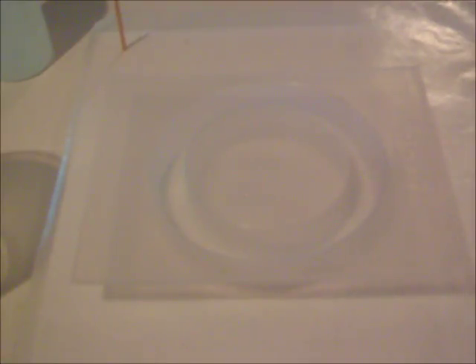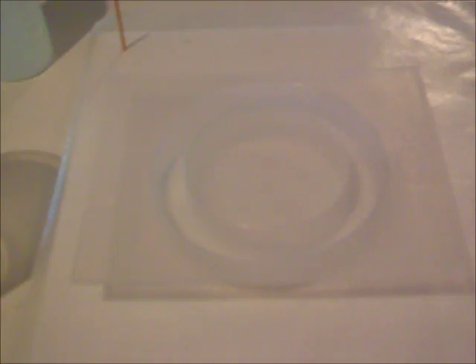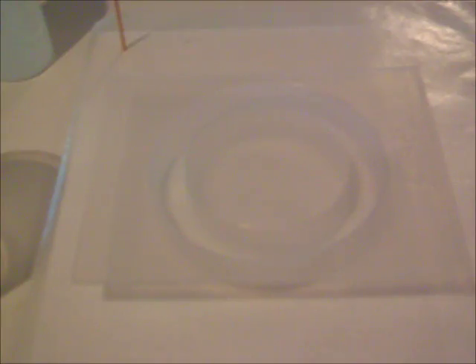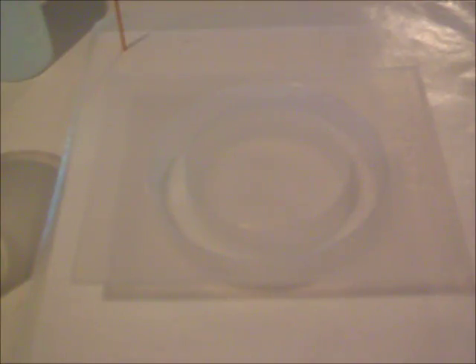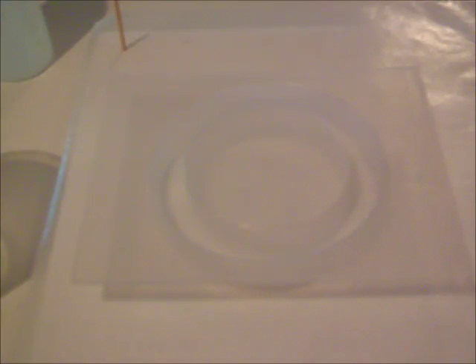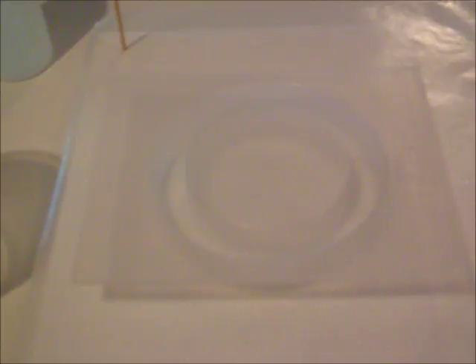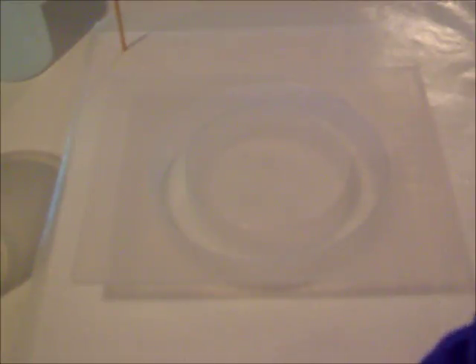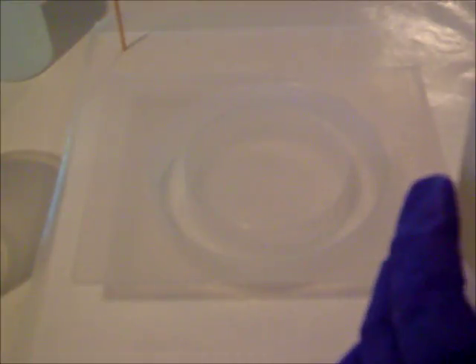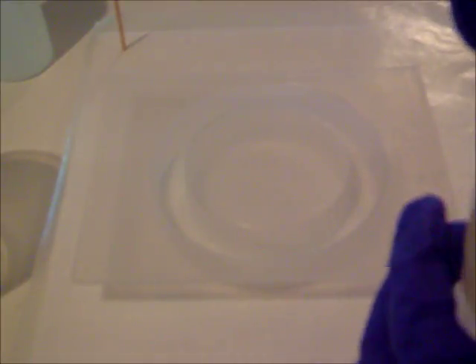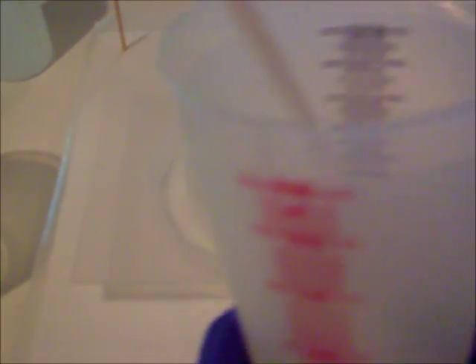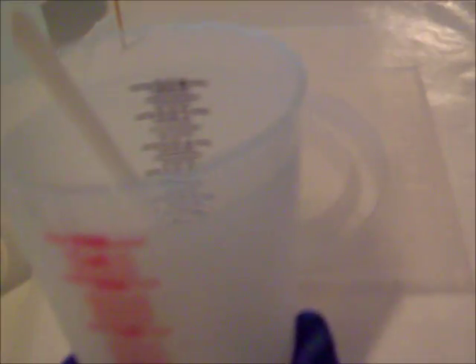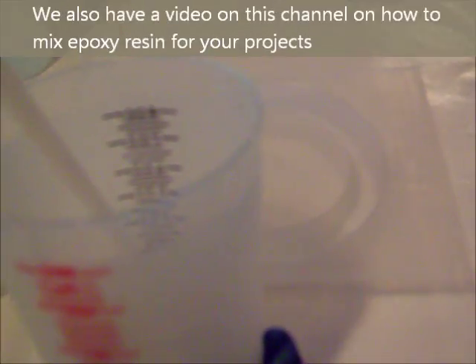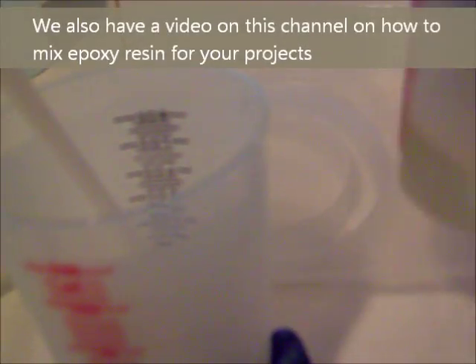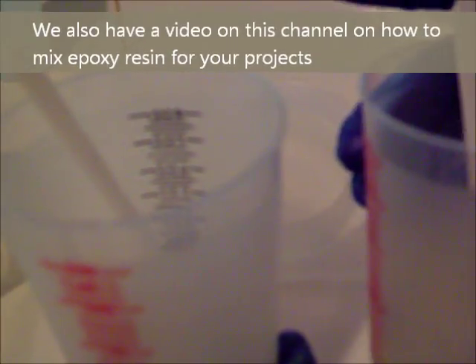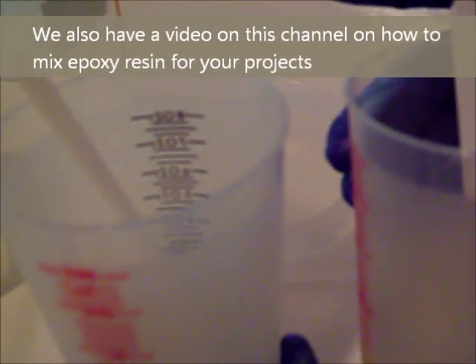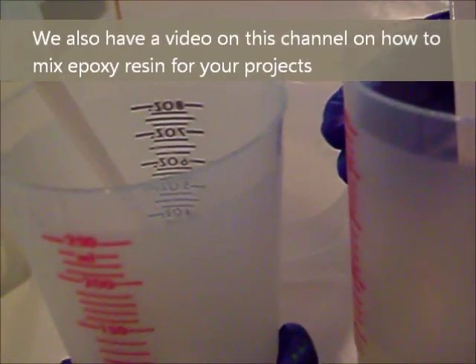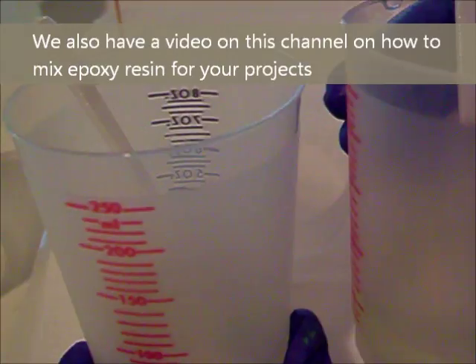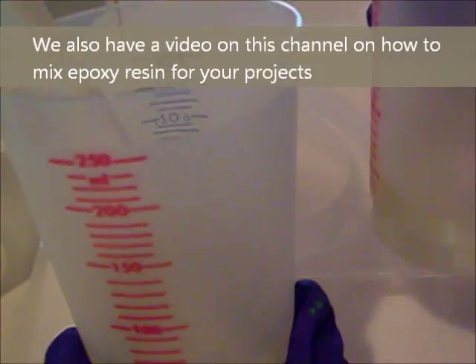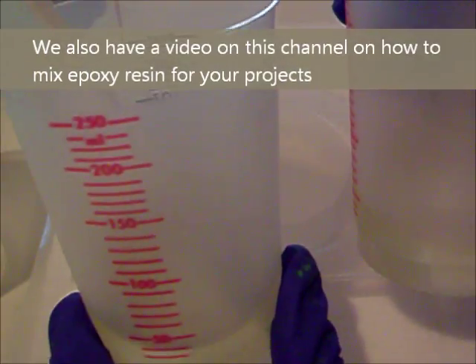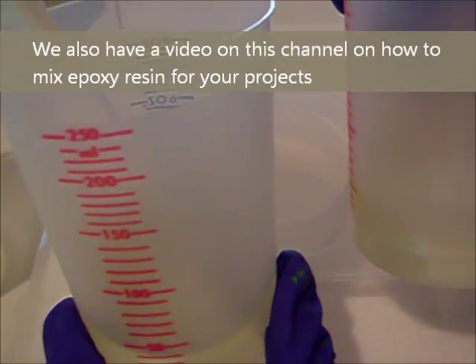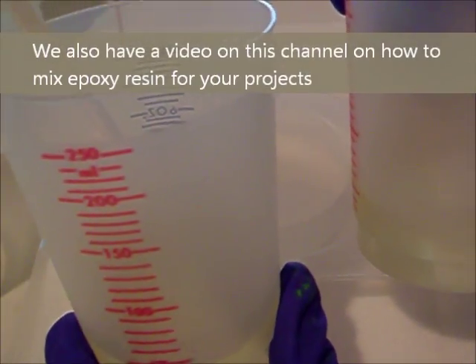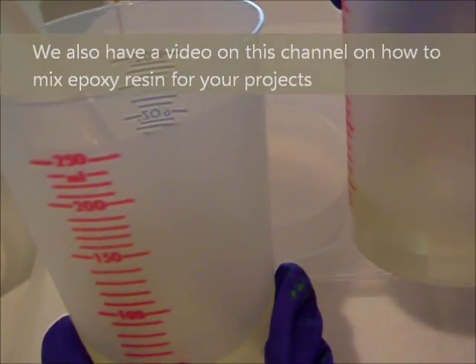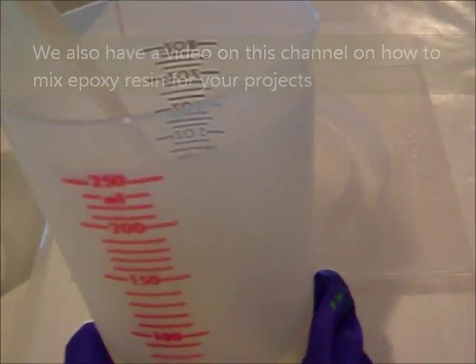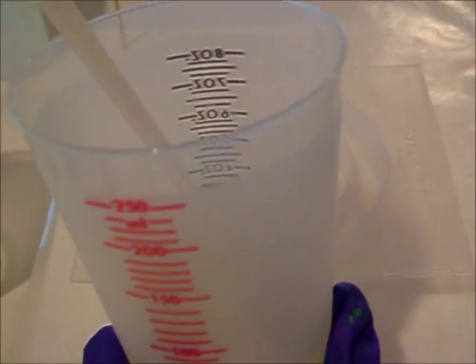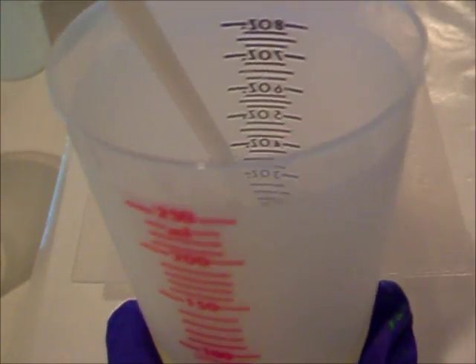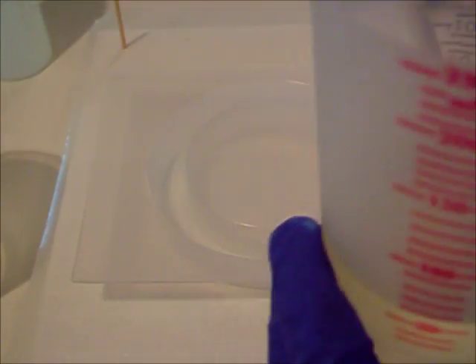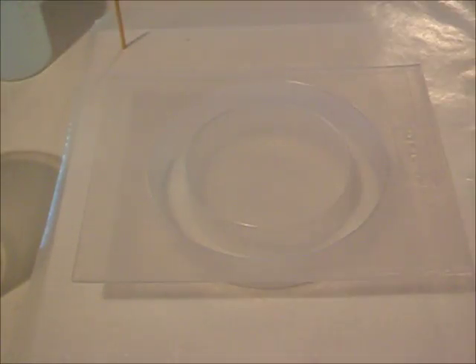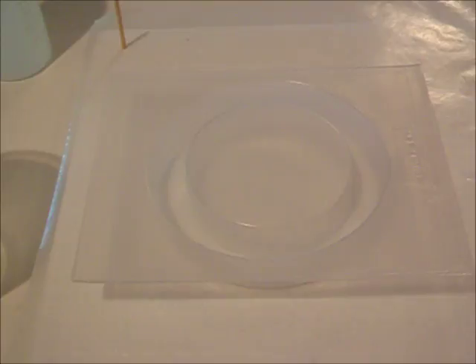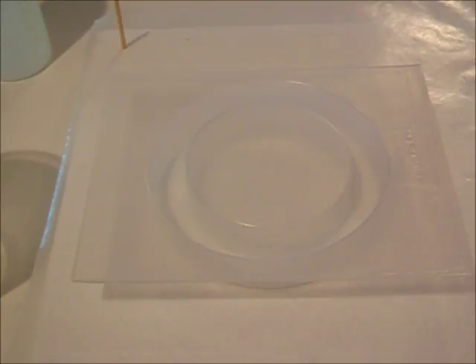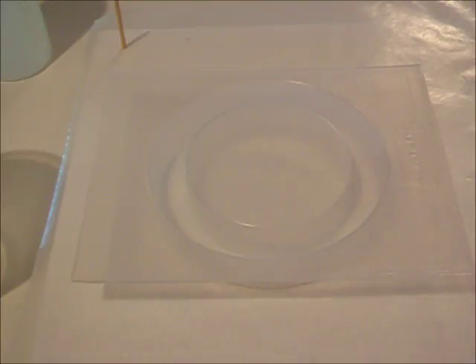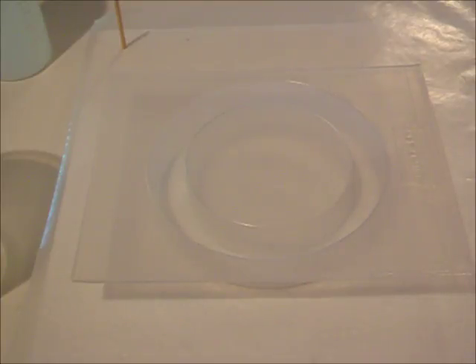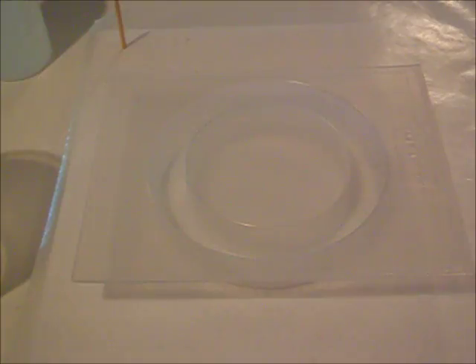To save time, I've gone ahead and mixed our epoxy resin. This mold uses about 4 ounces, so I've mixed the resin in a 10-ounce reusable mixing cup and I've been letting it sit for a couple of minutes to let the bubbles rise to the top.